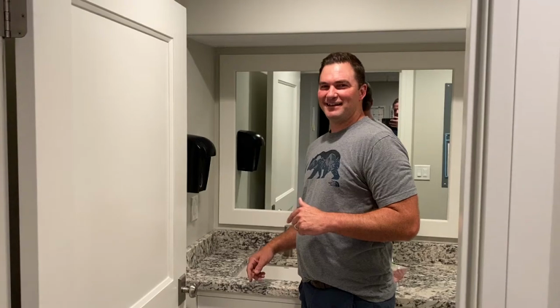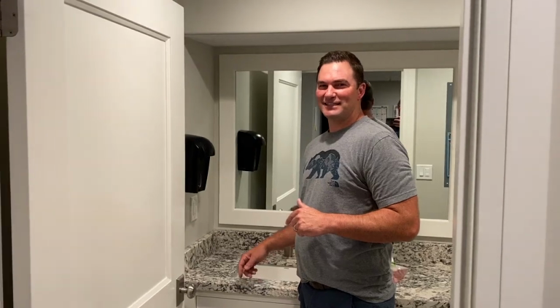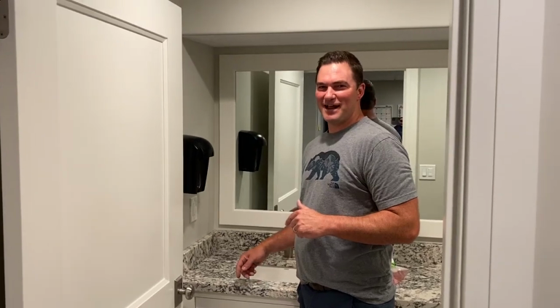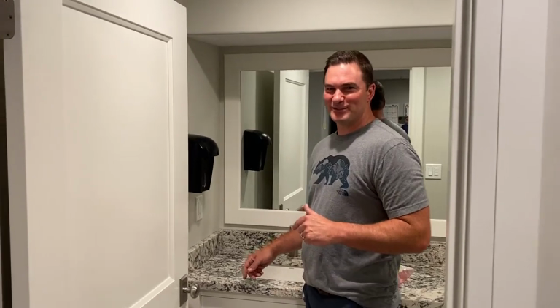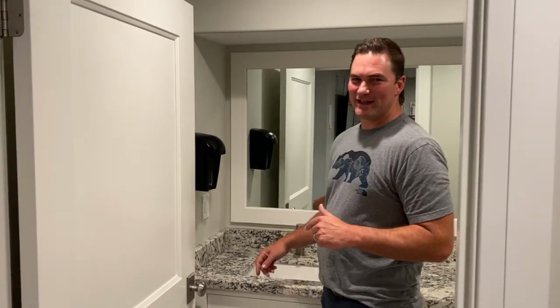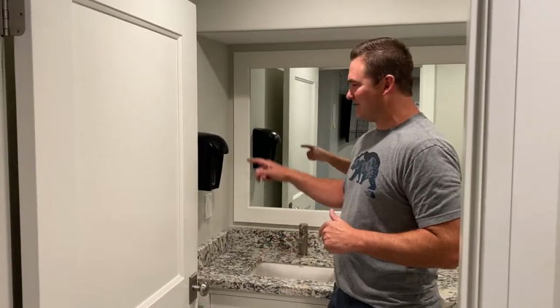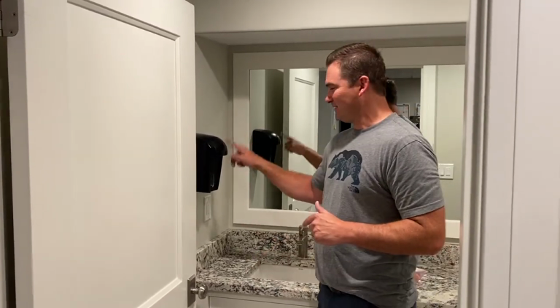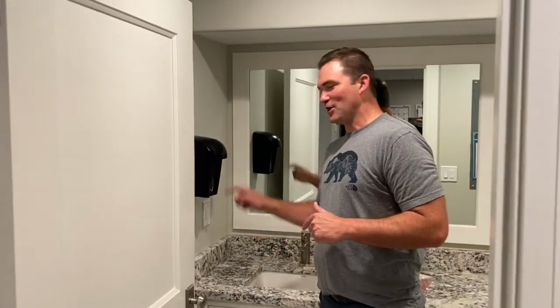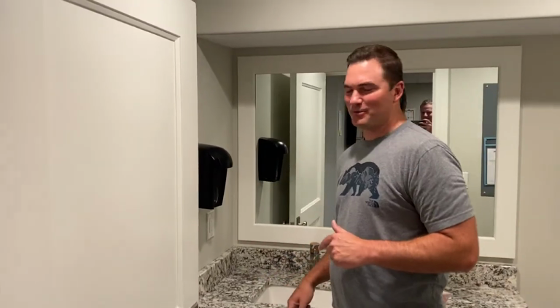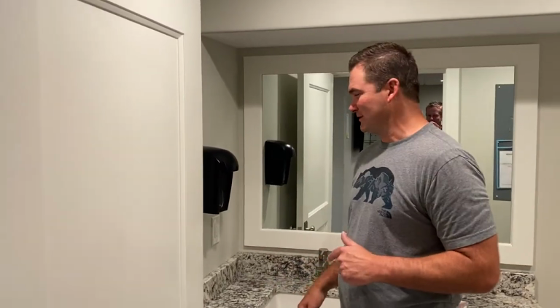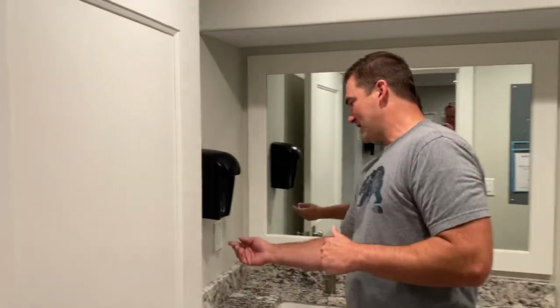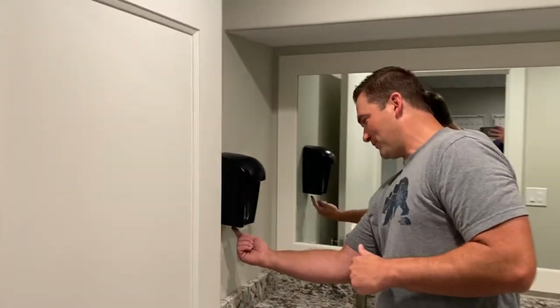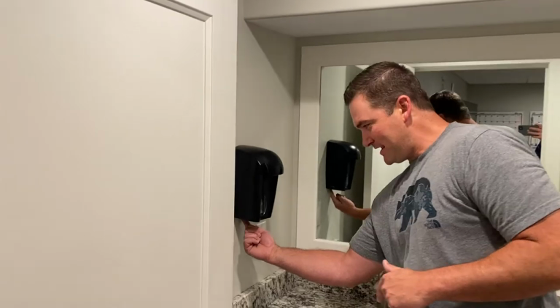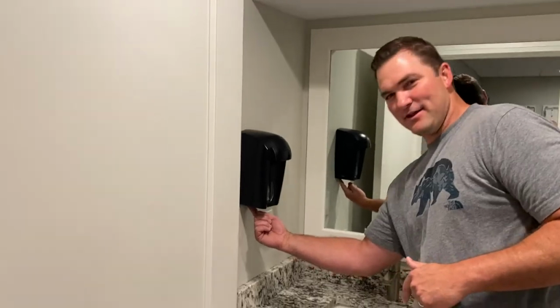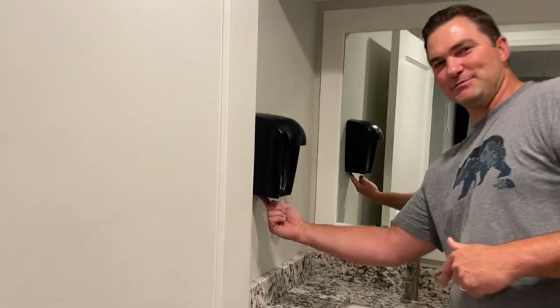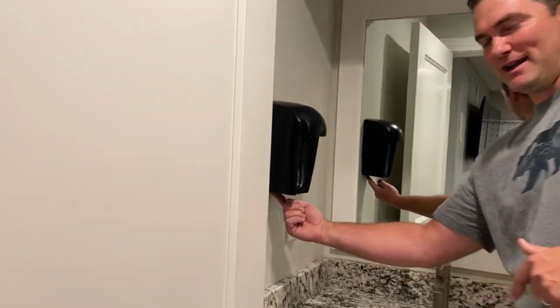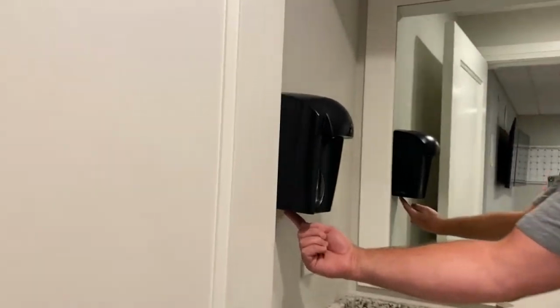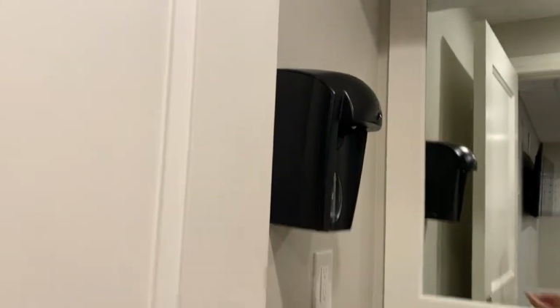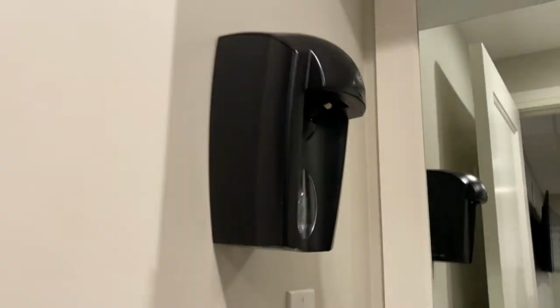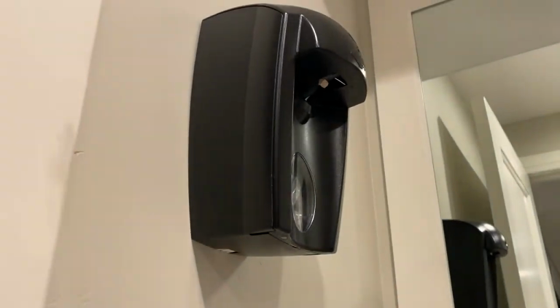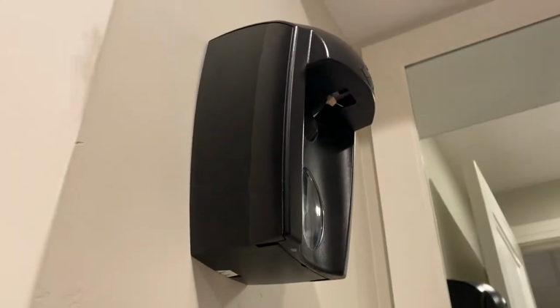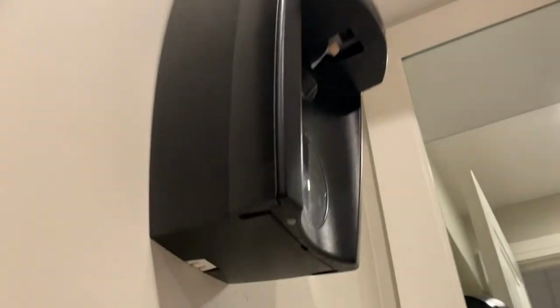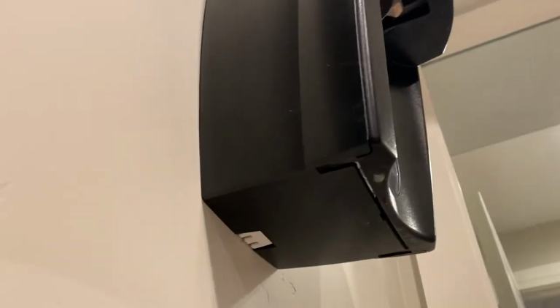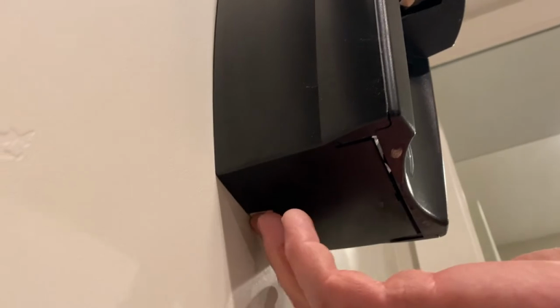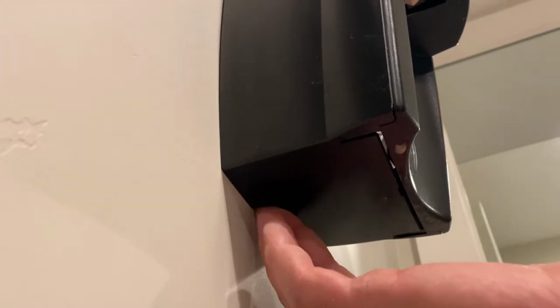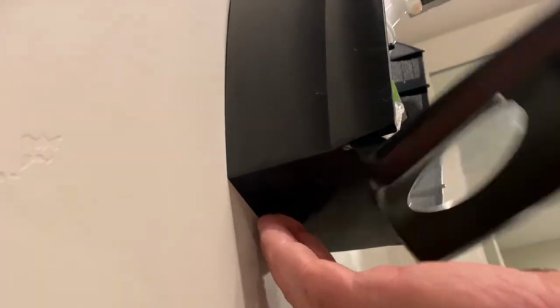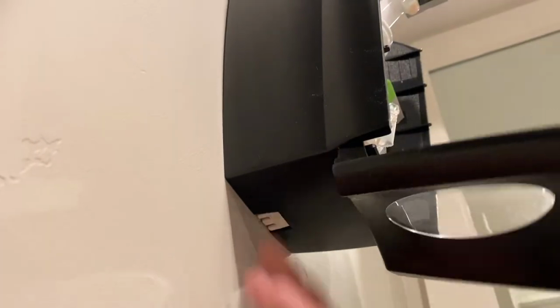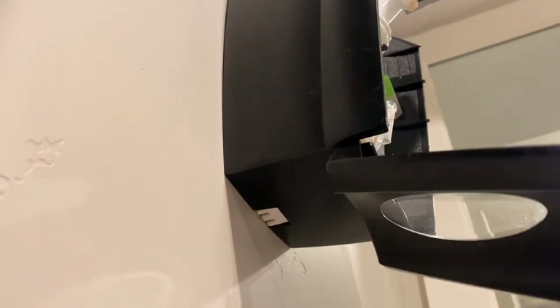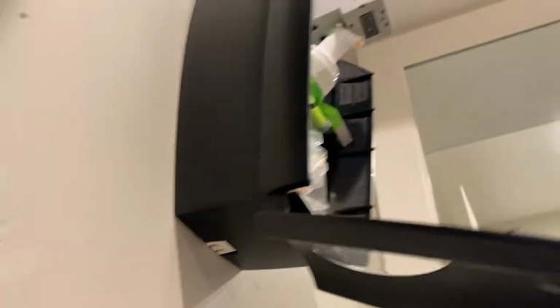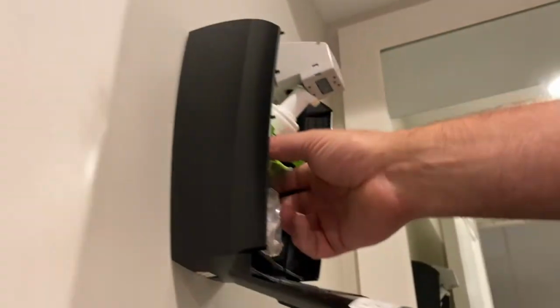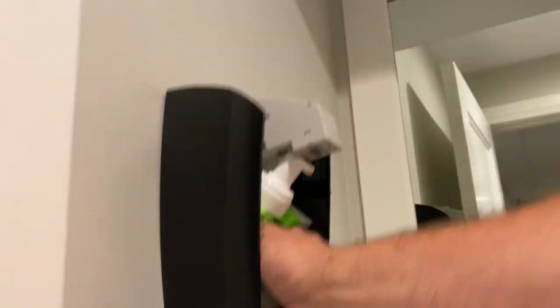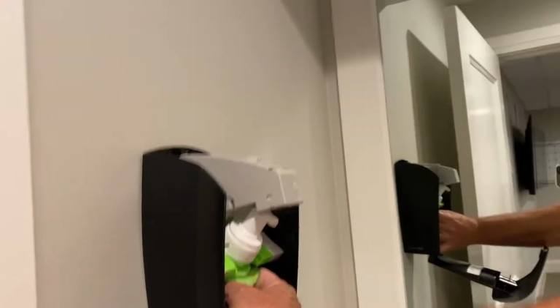All right, today we're gonna have a quick tutorial on how to change out the soap in the soap dispenser. Right underneath there is a small little white button. All you do is push that button and that will open the lid.